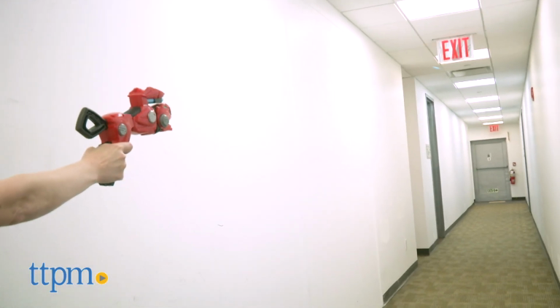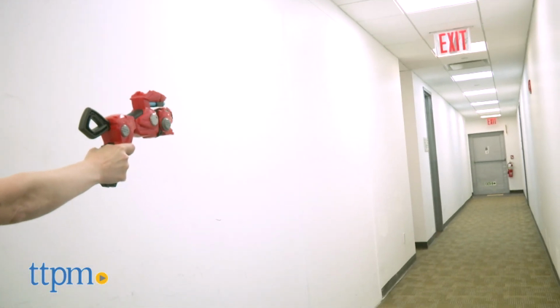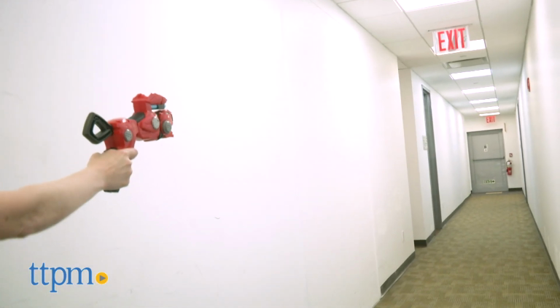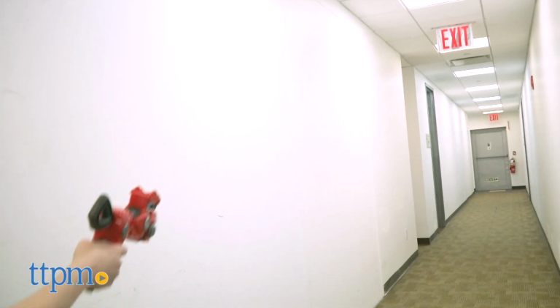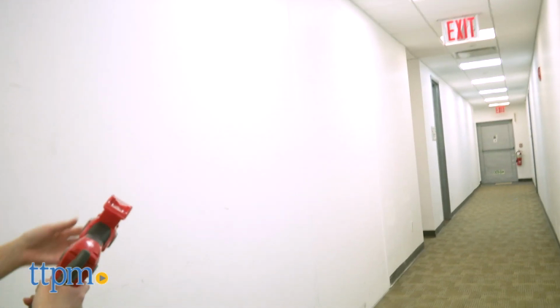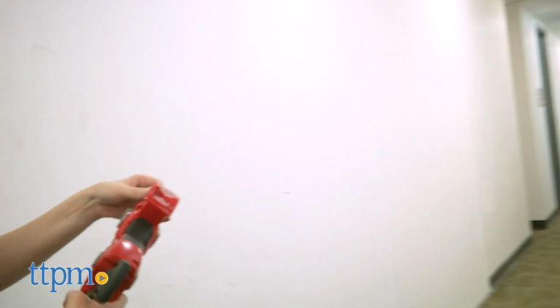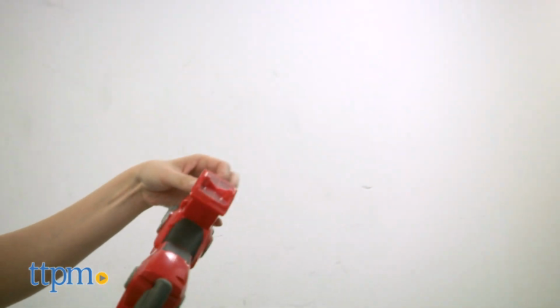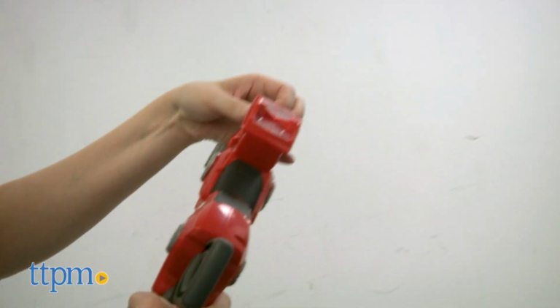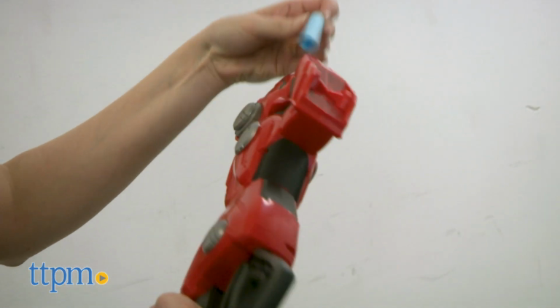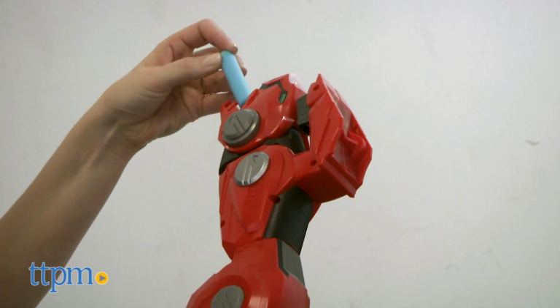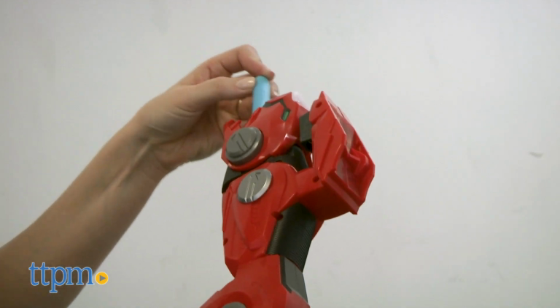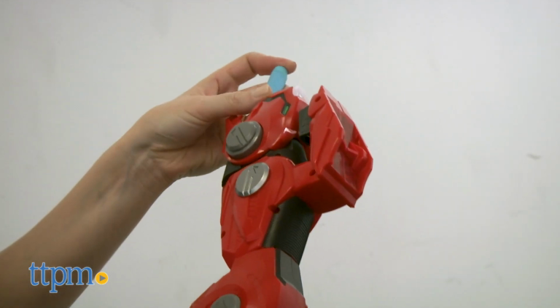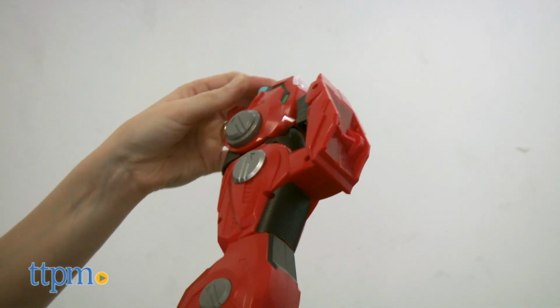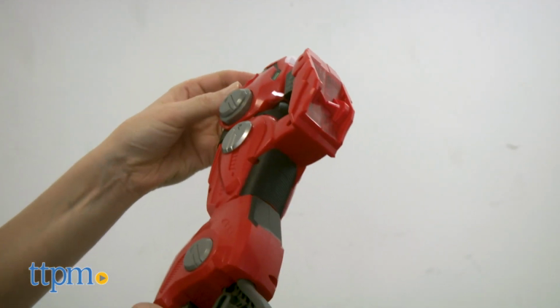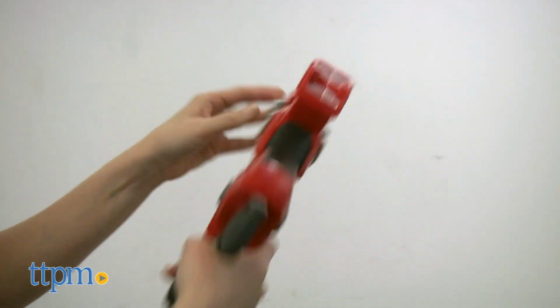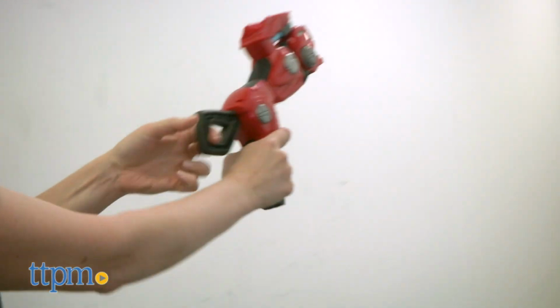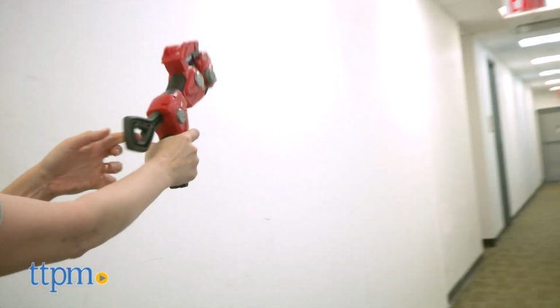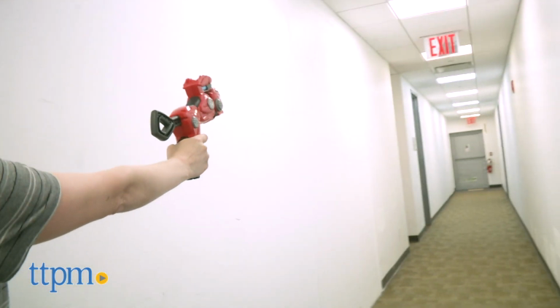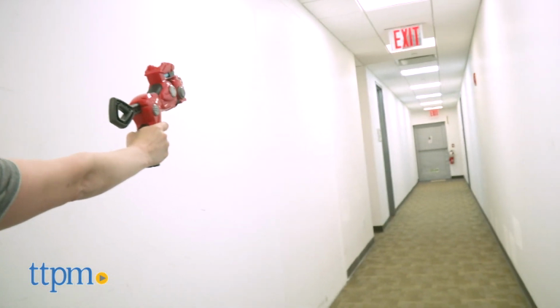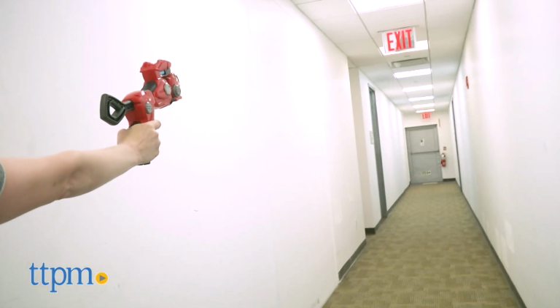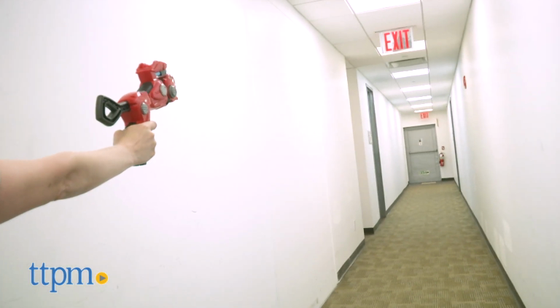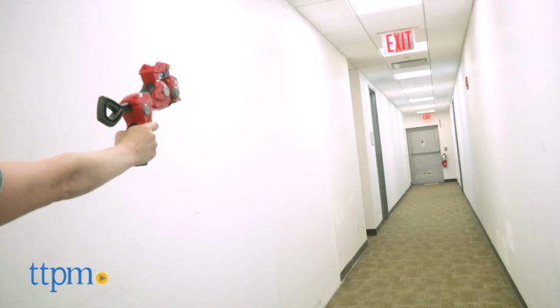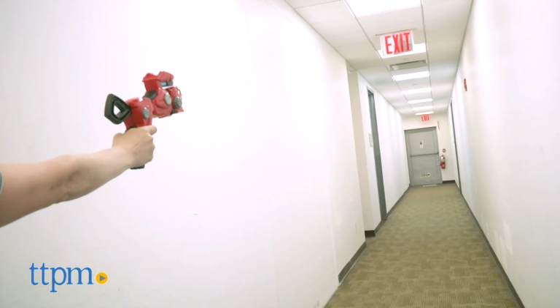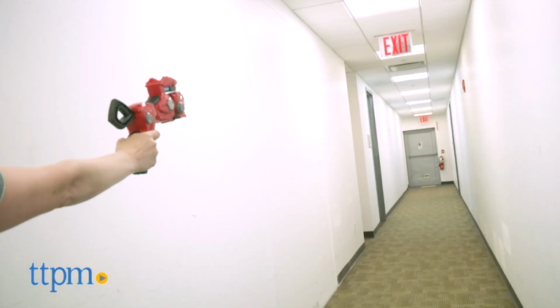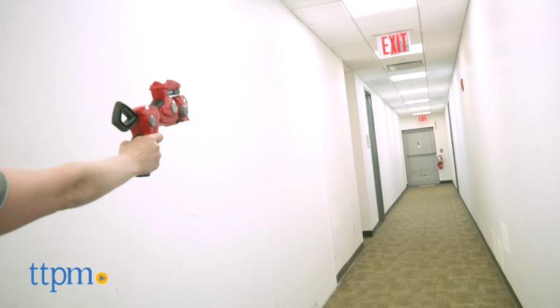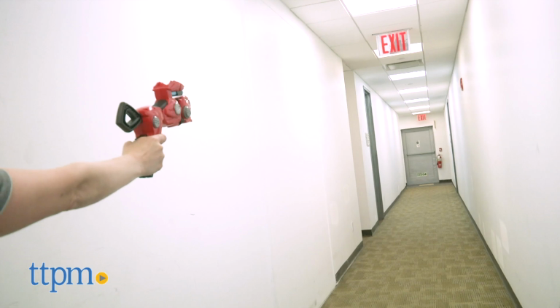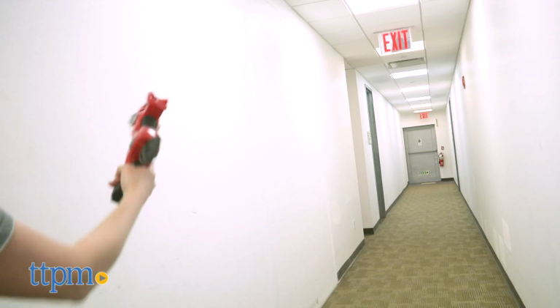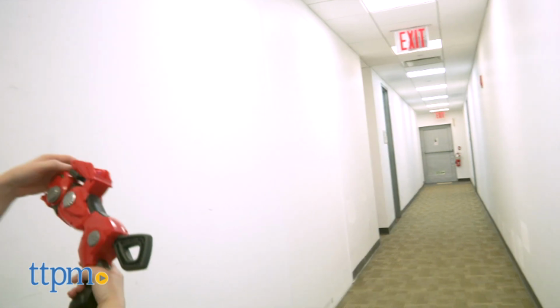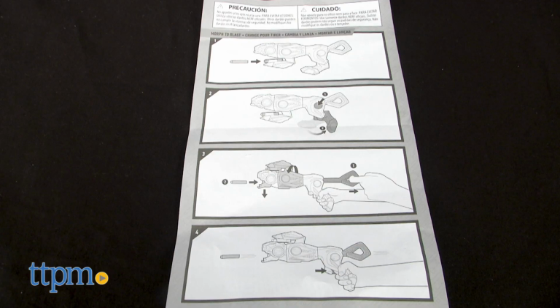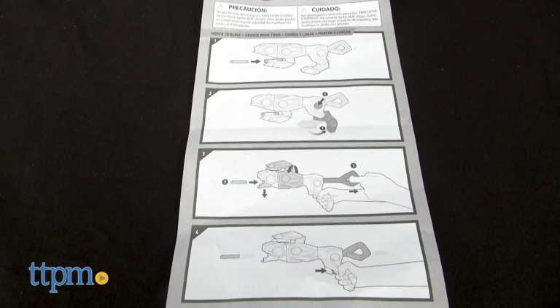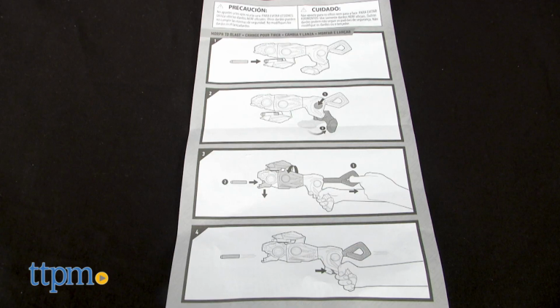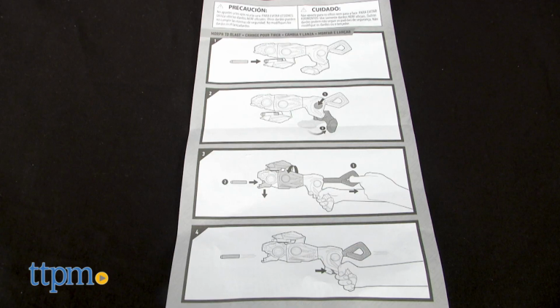This can send darts flying 30 feet, and ours might have gone farther had walls and ceilings not been in the way. Just a note: the instructions are hidden in the package. They were actually a little confusing, but we figured it out.